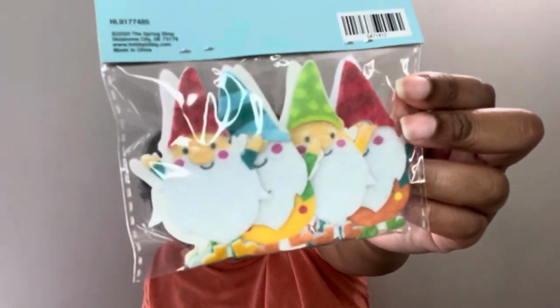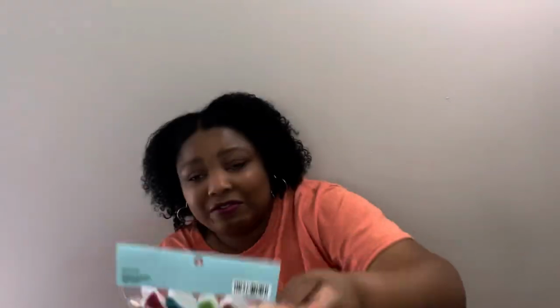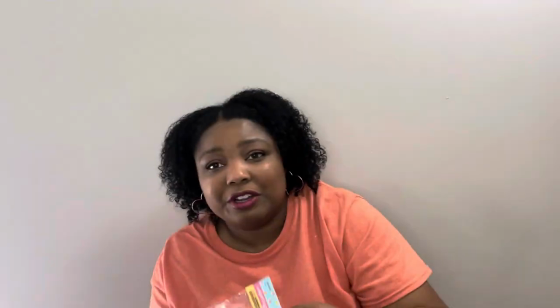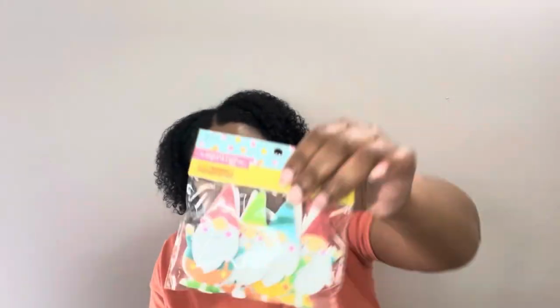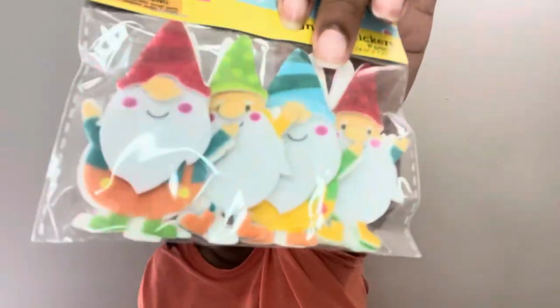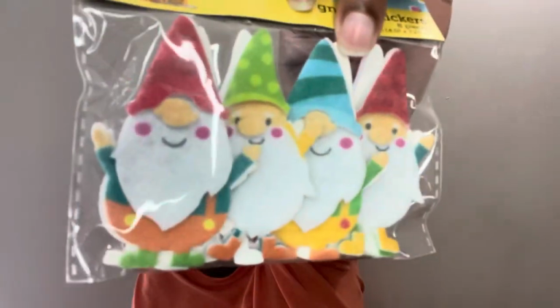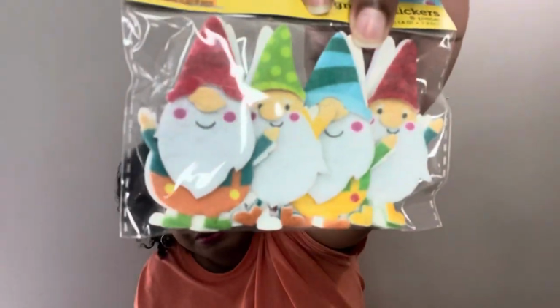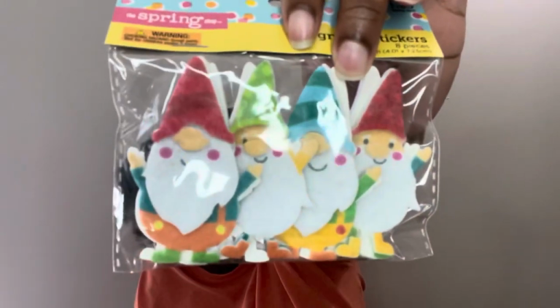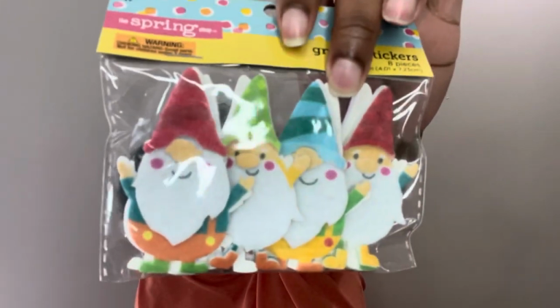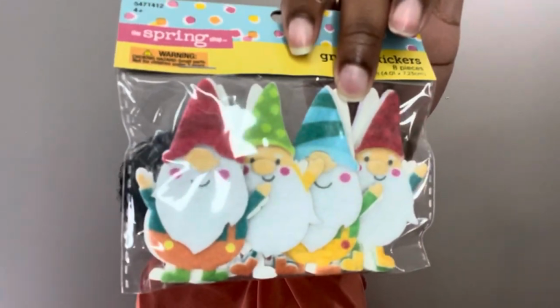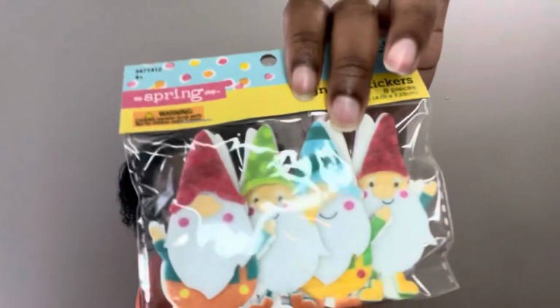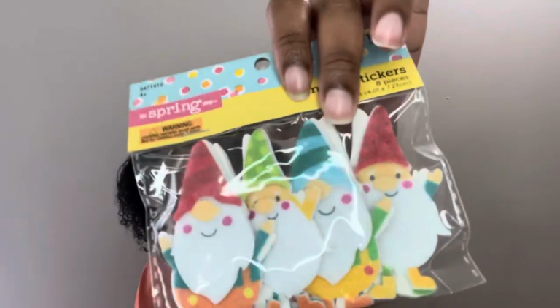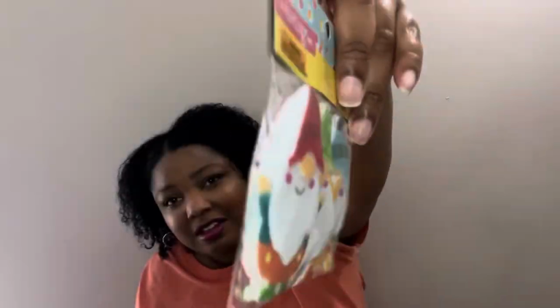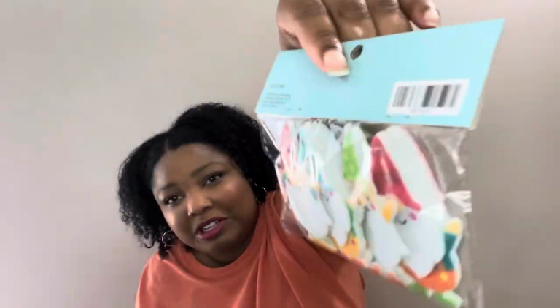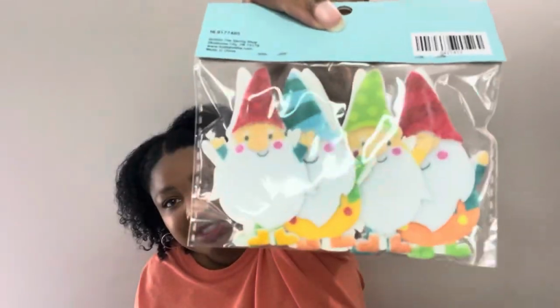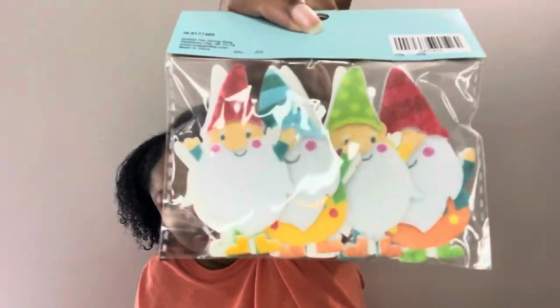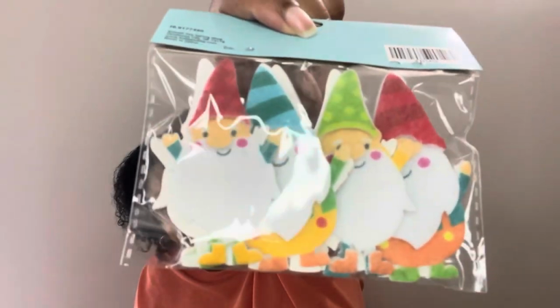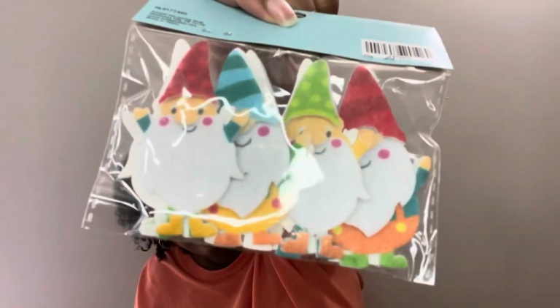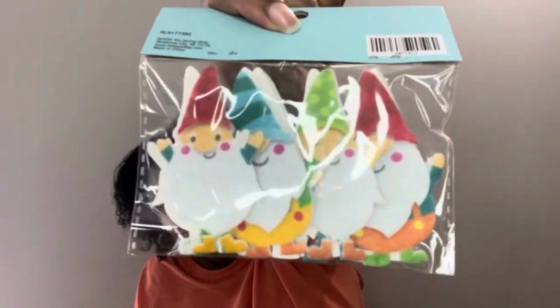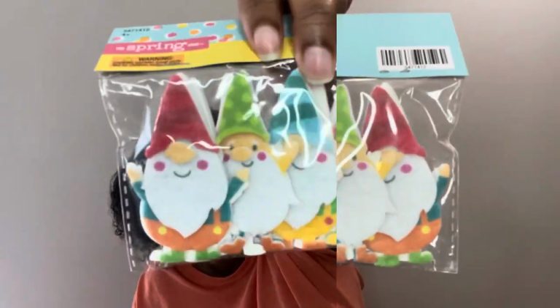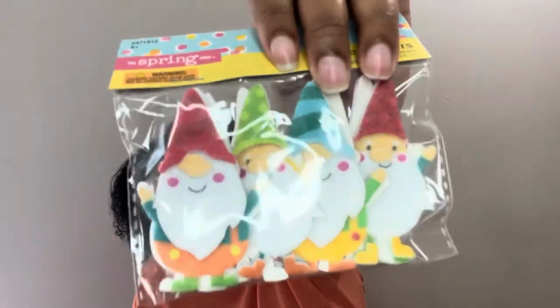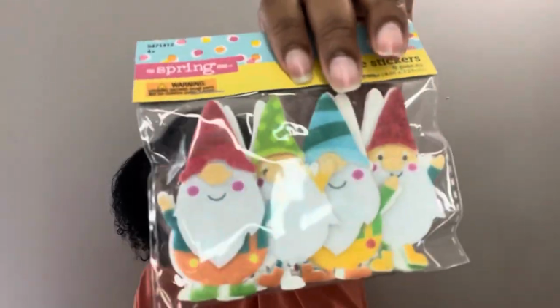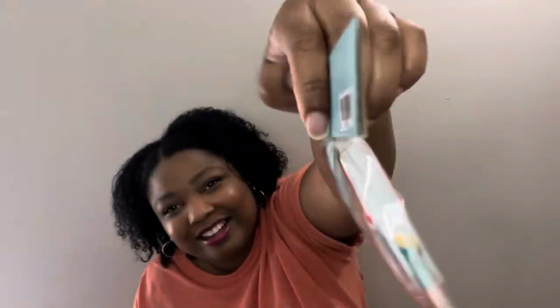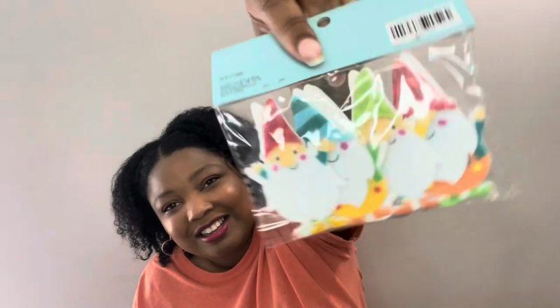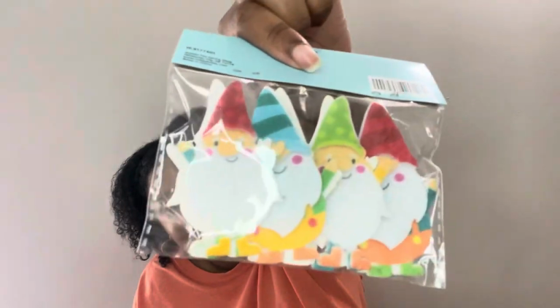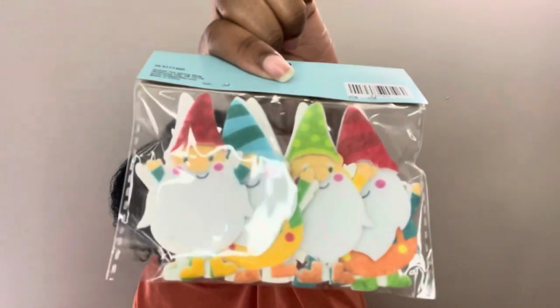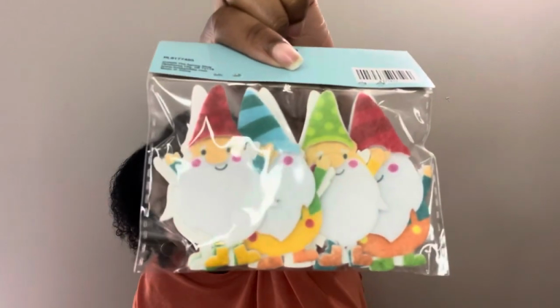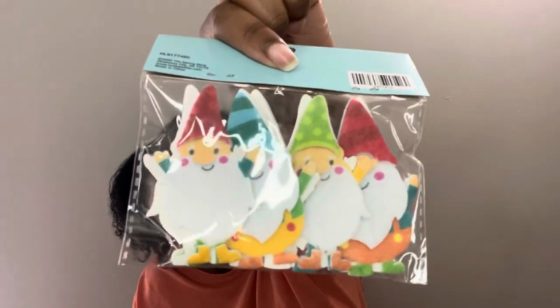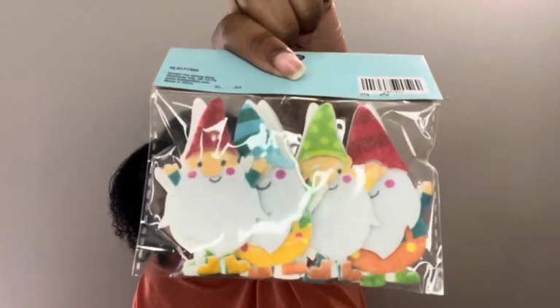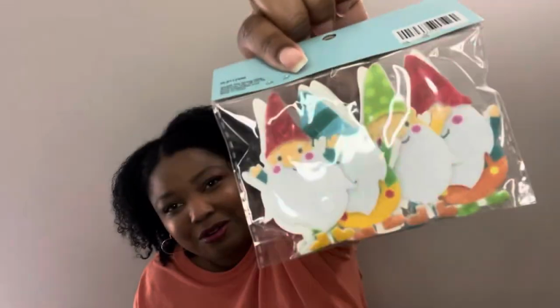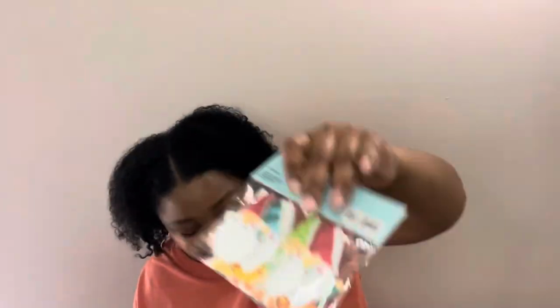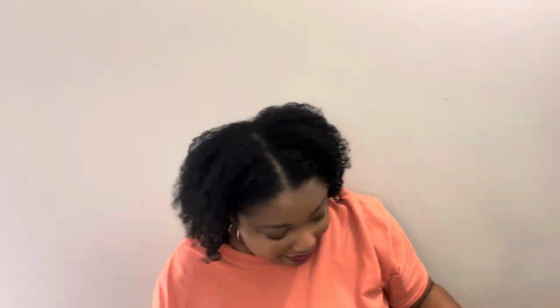Next I have these felt gnomes — look how cute they are! They're summer felt gnomes. I was never able to find the Easter ones like this, so I made sure I got the summer ones. They look very very happy and cute. I love them.